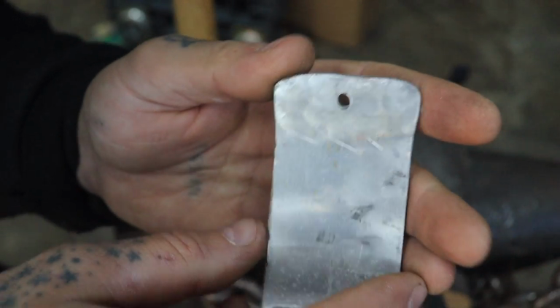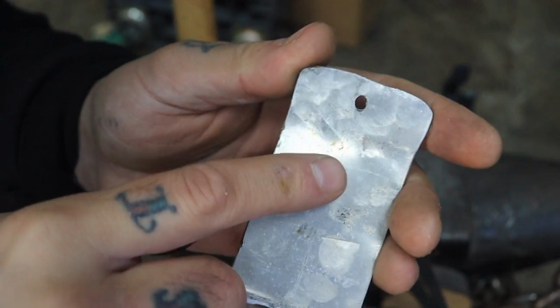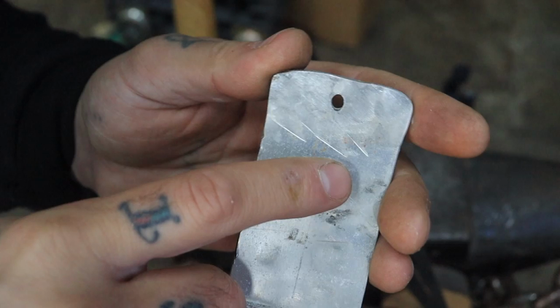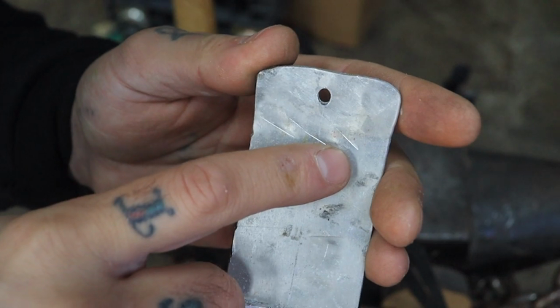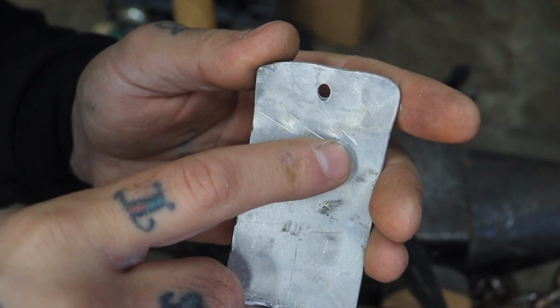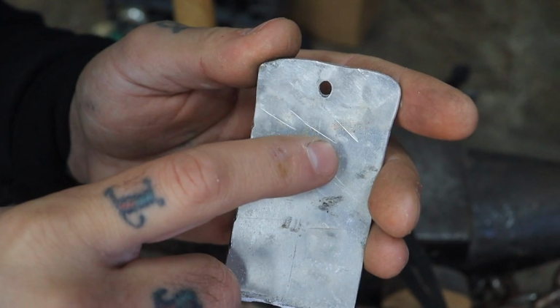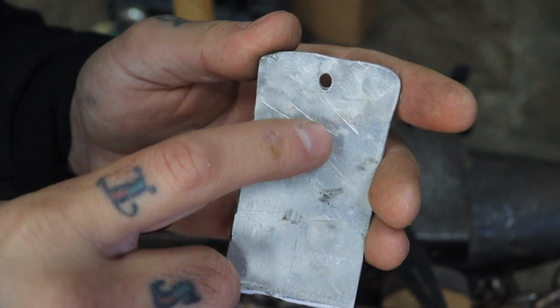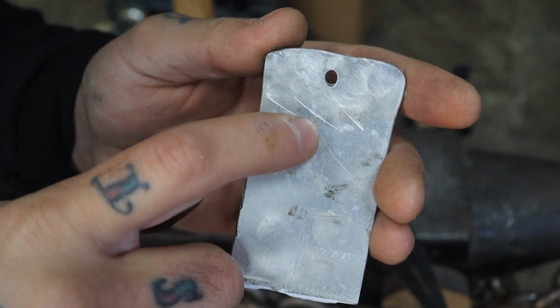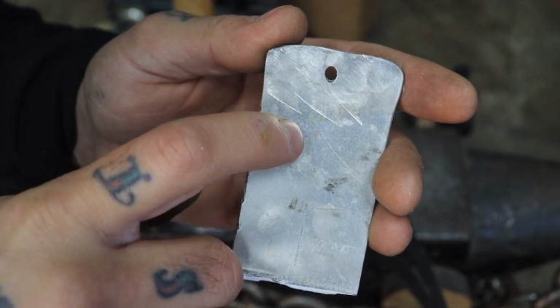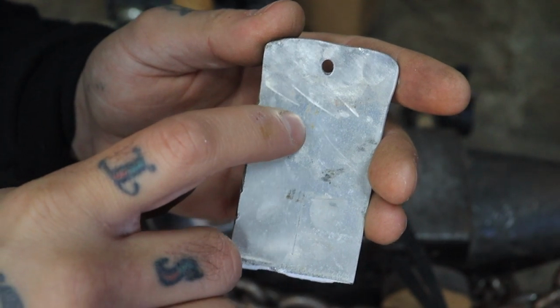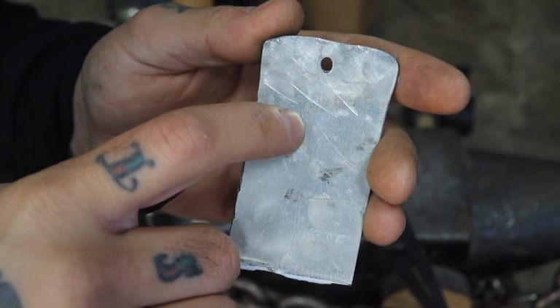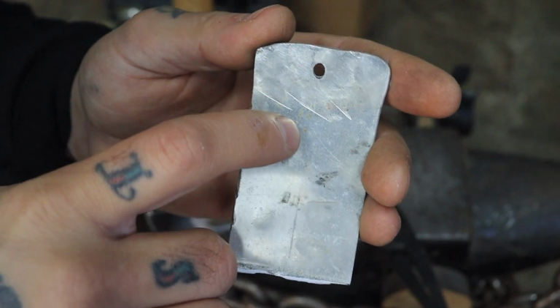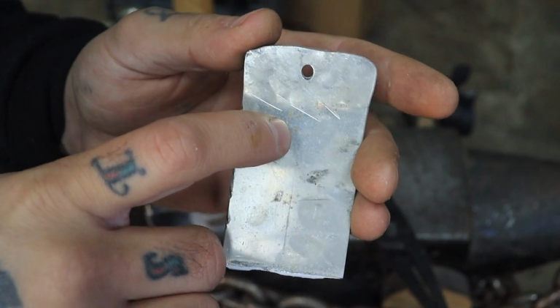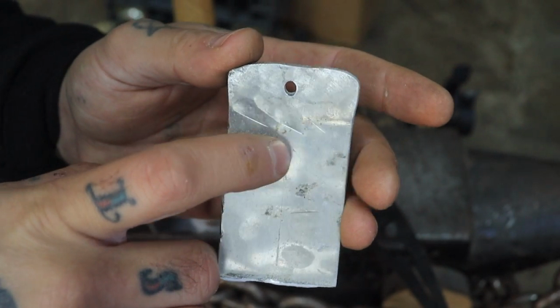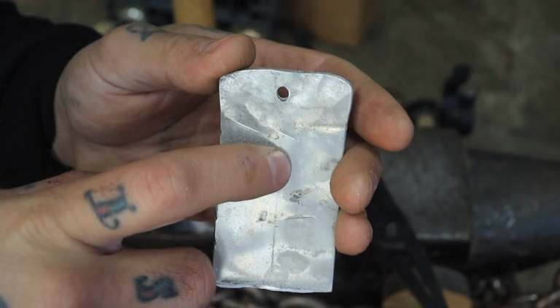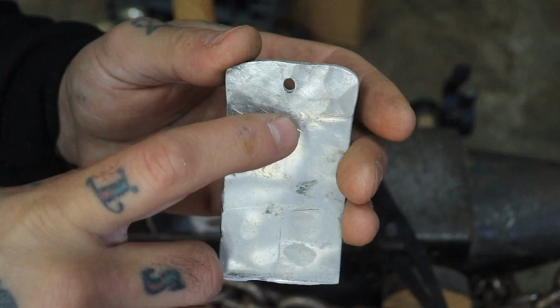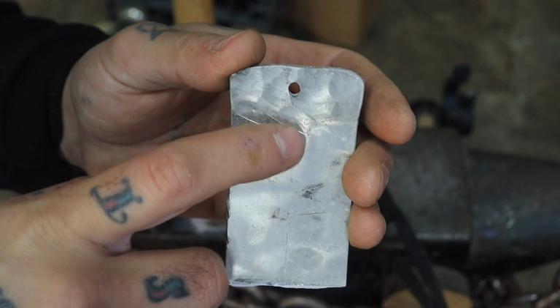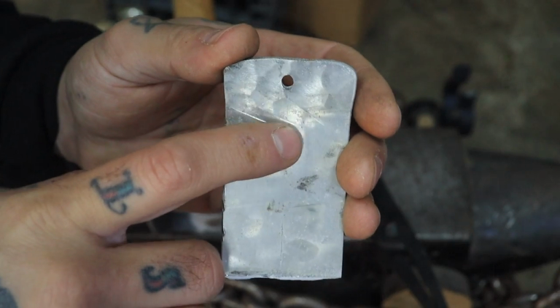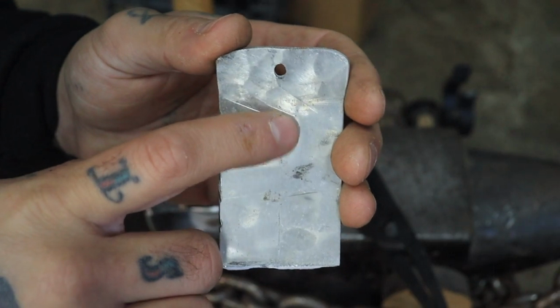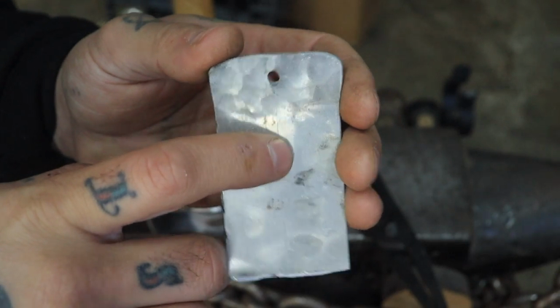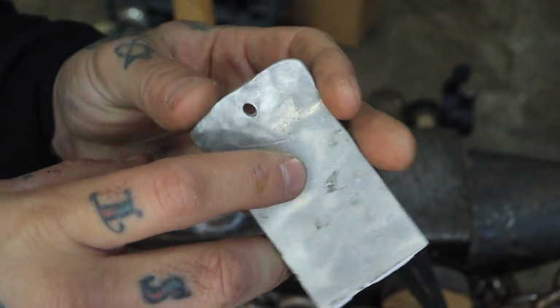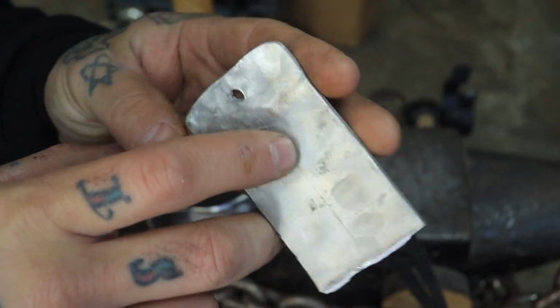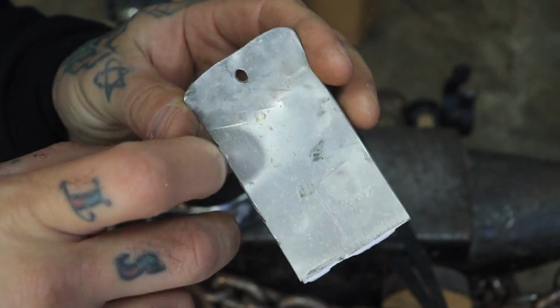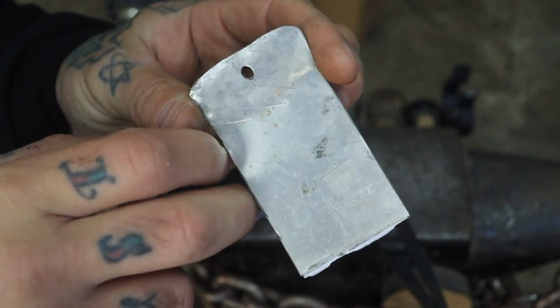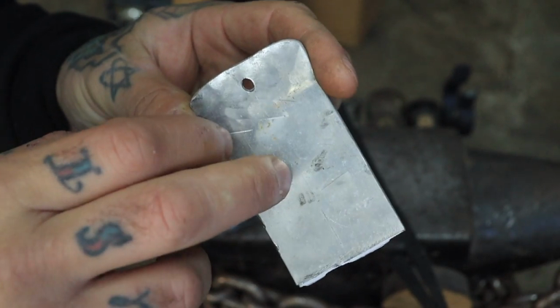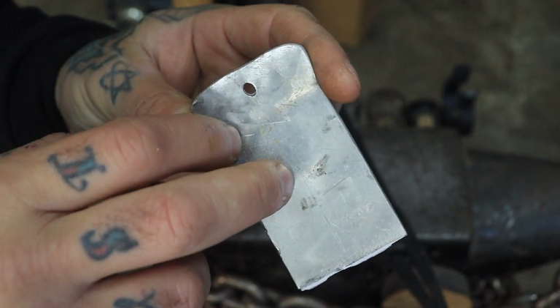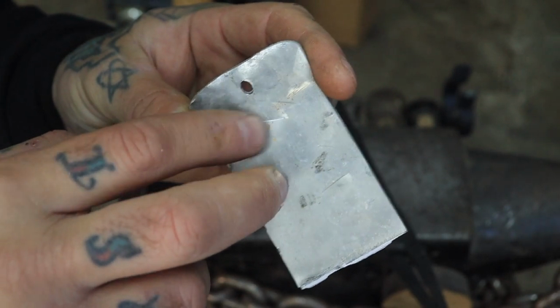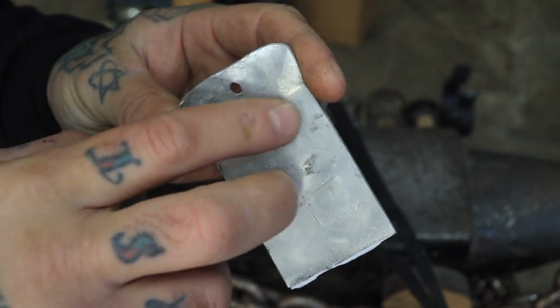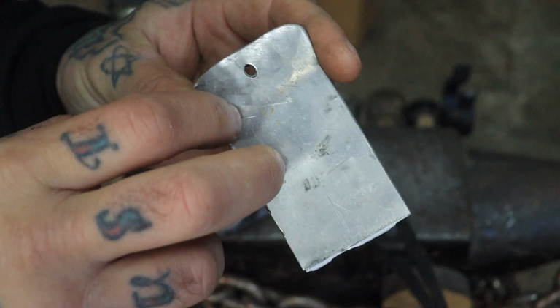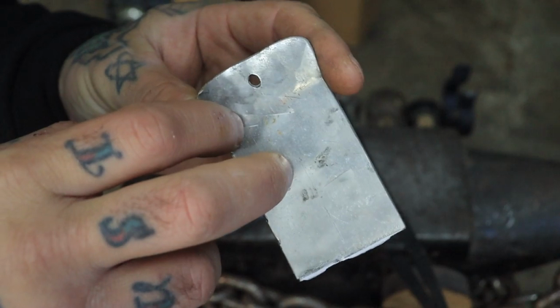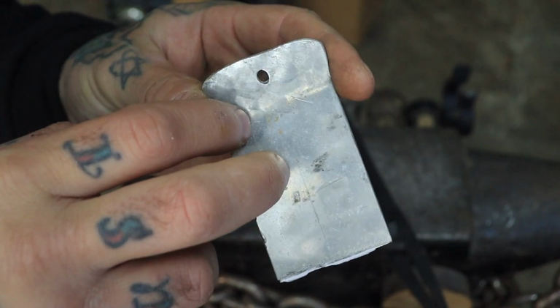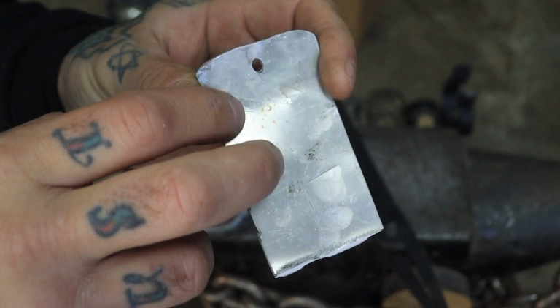As you can see here — there, there, and there — that's where the edges of the hammer dug in and it makes quite an unsightly mark. And if you wanted to clean it up, it takes a lot of work to get out.